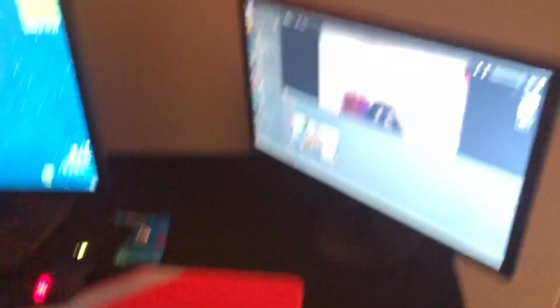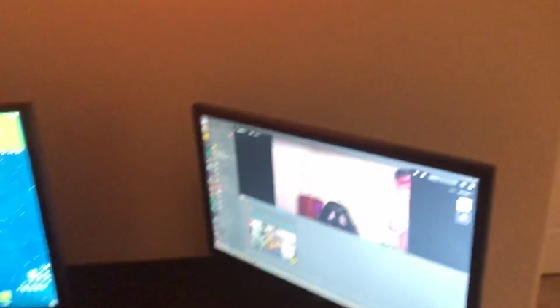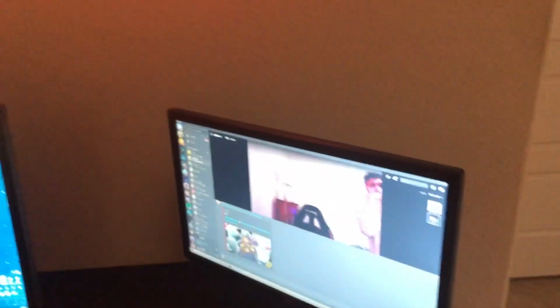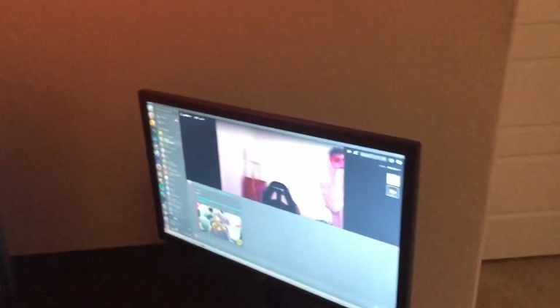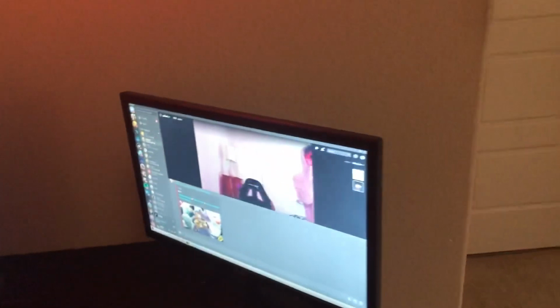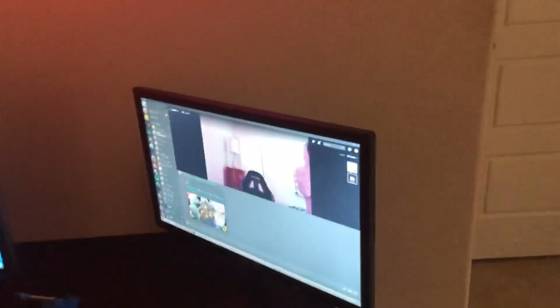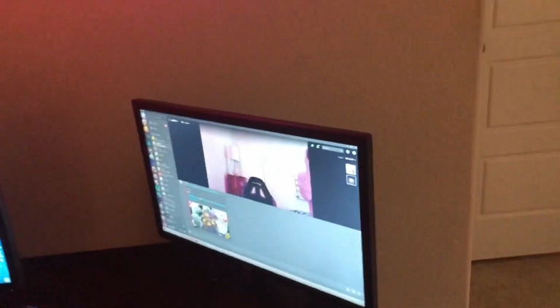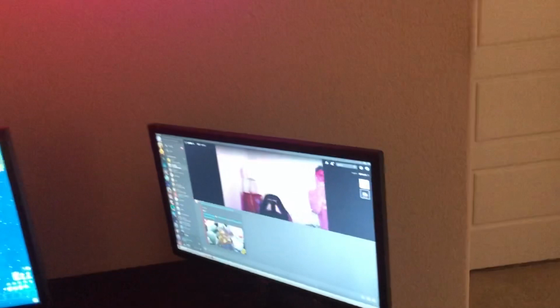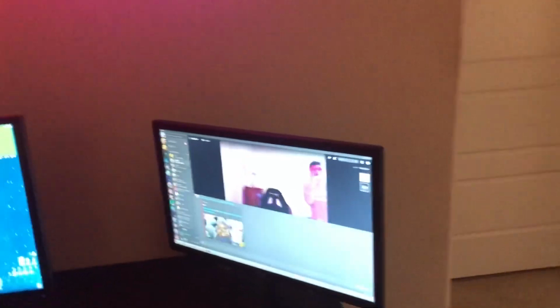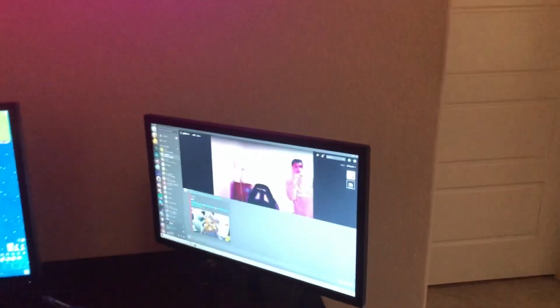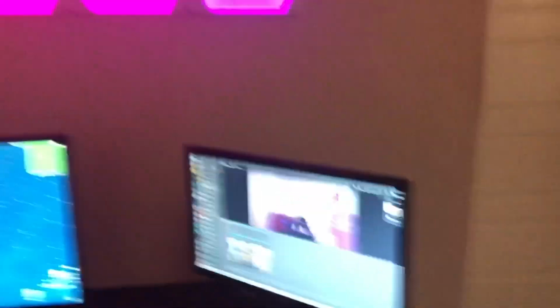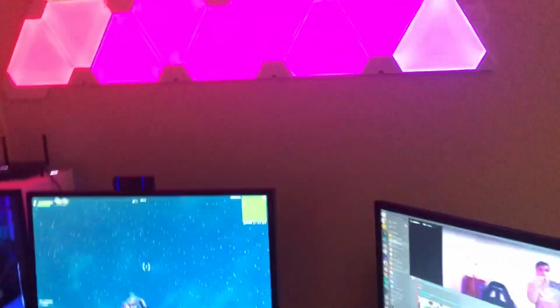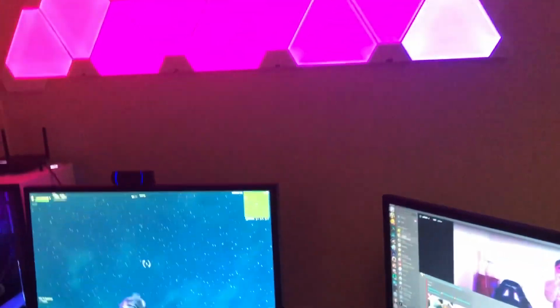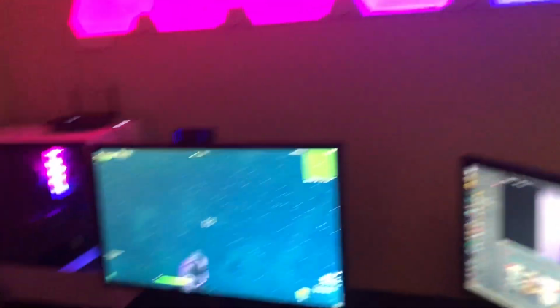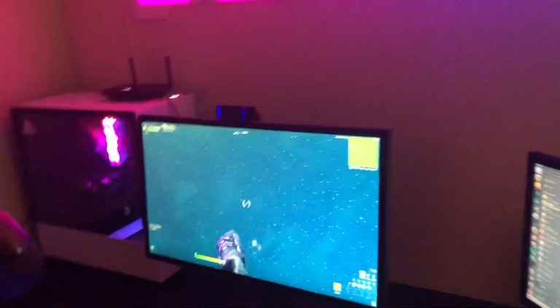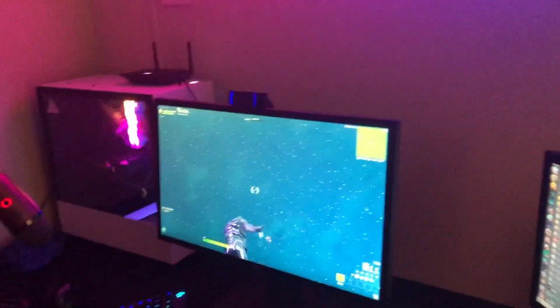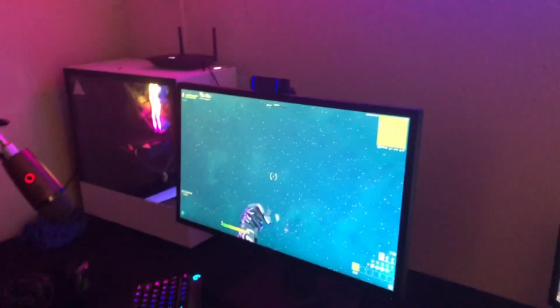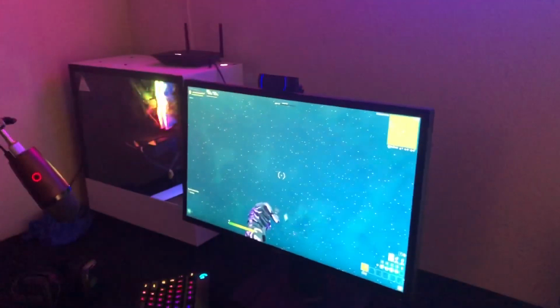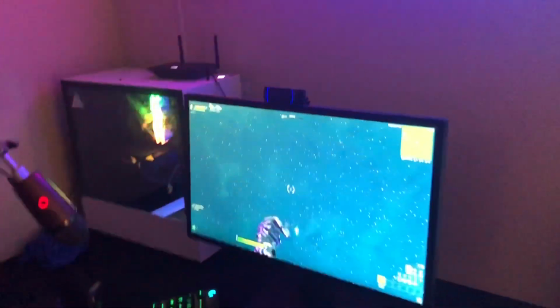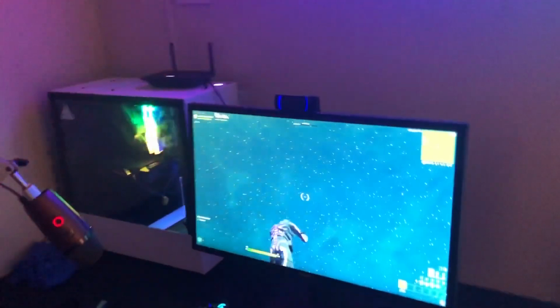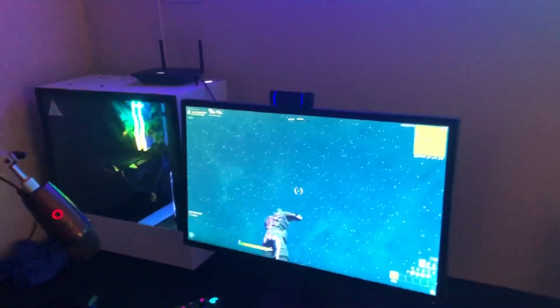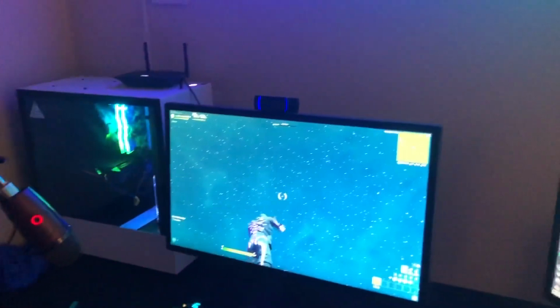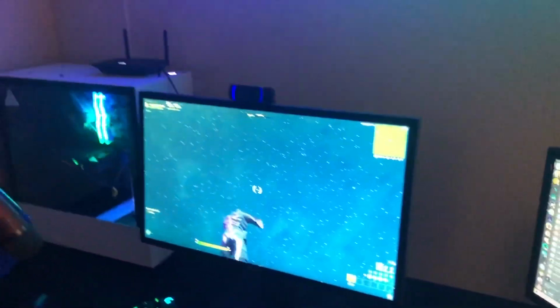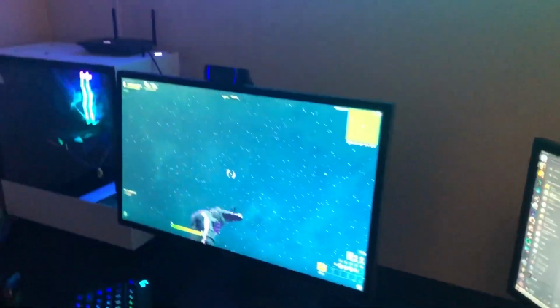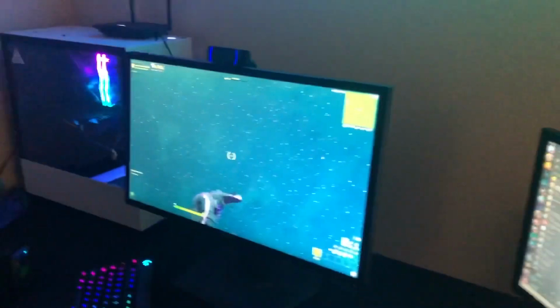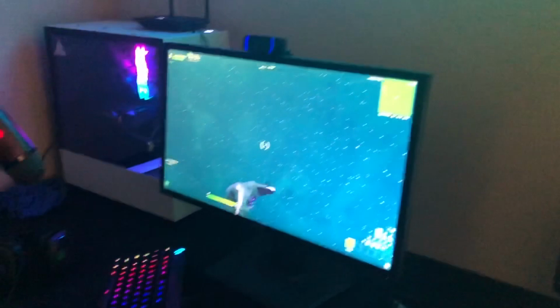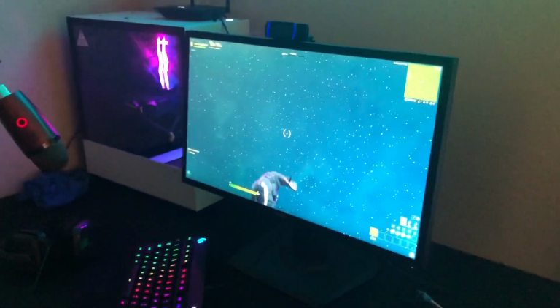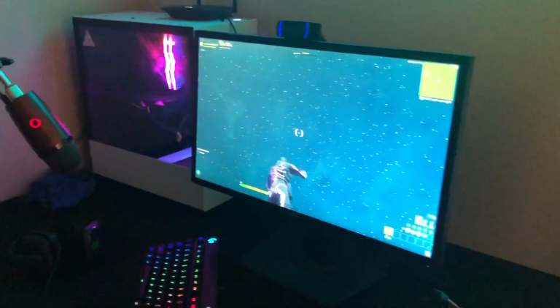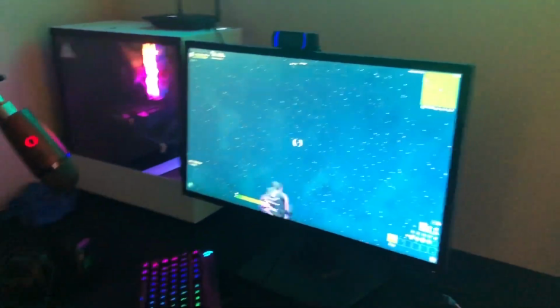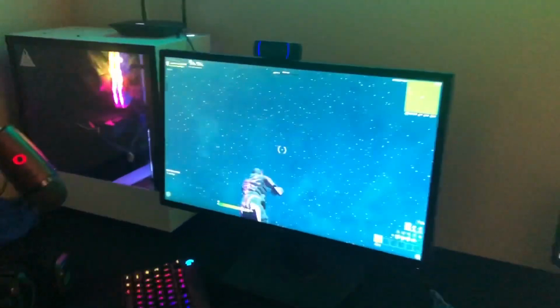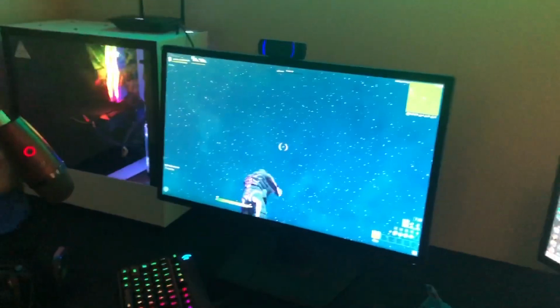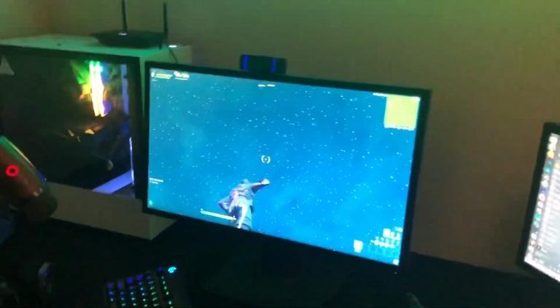We got the 60 hertz monitor, just basic. My other monitor is a 144 hertz MG248 — ASUS.